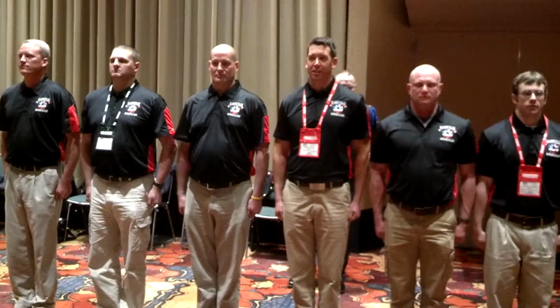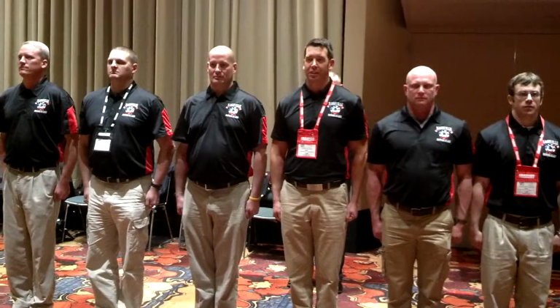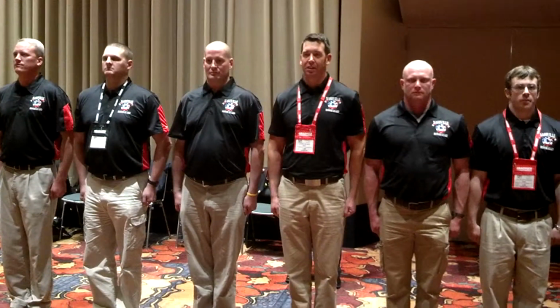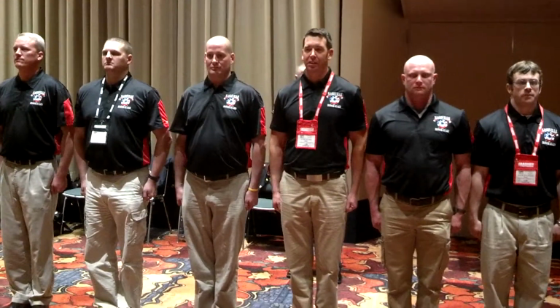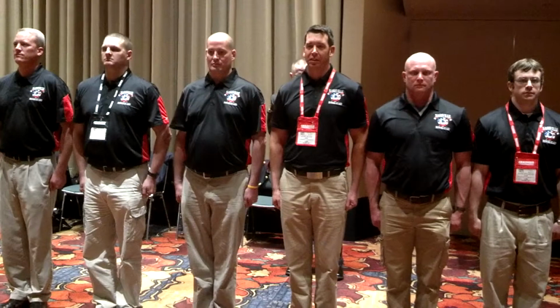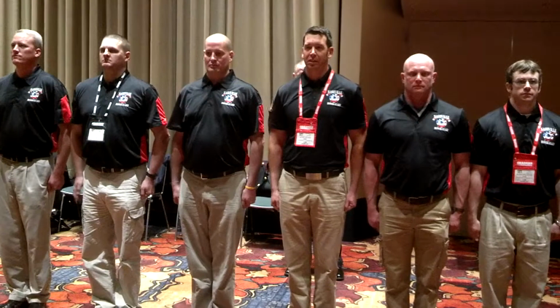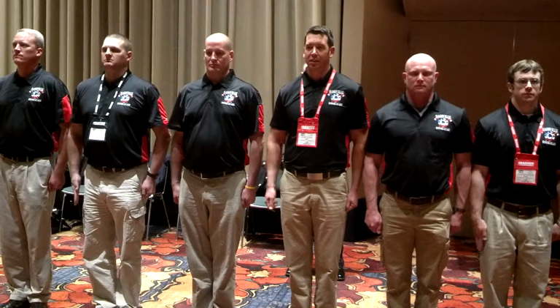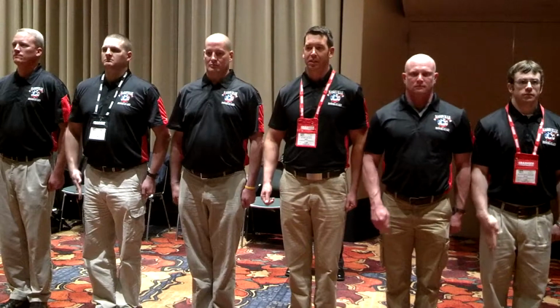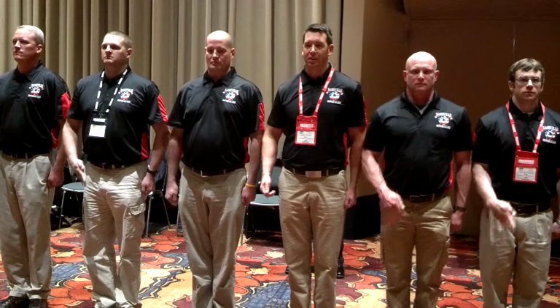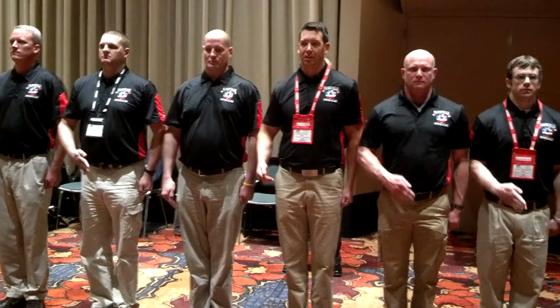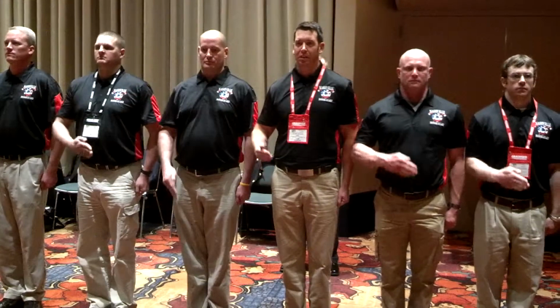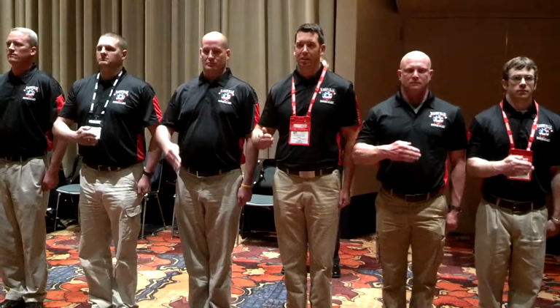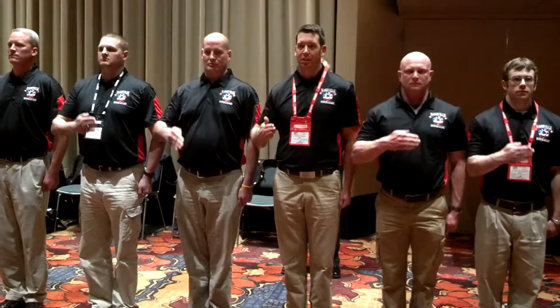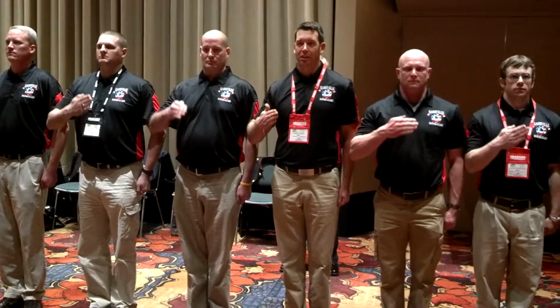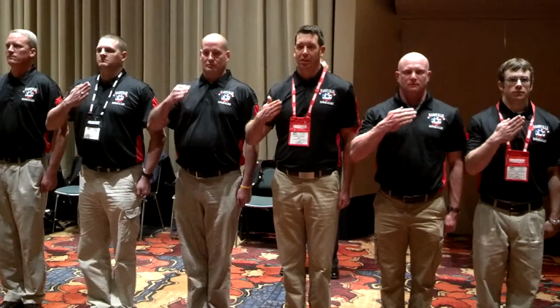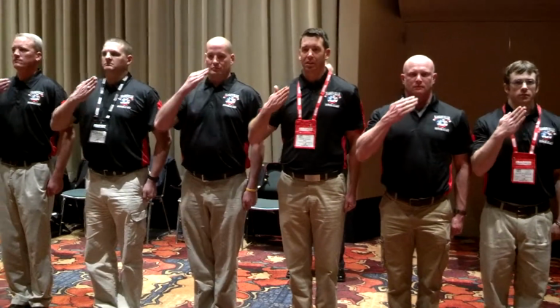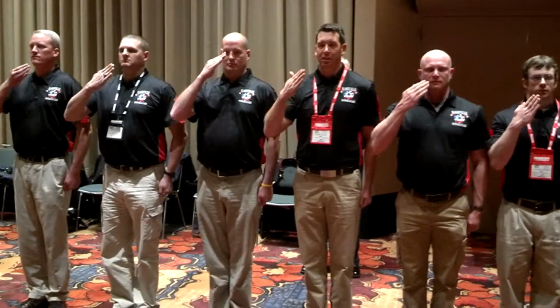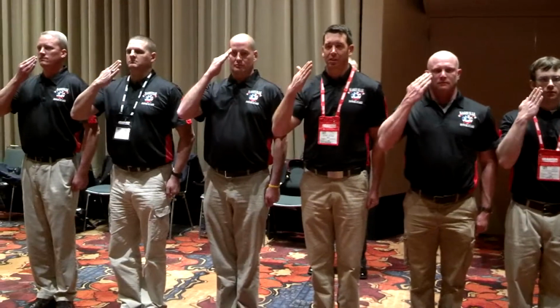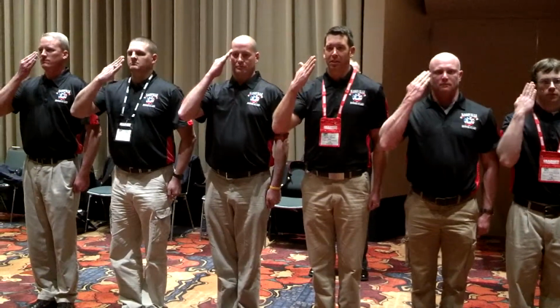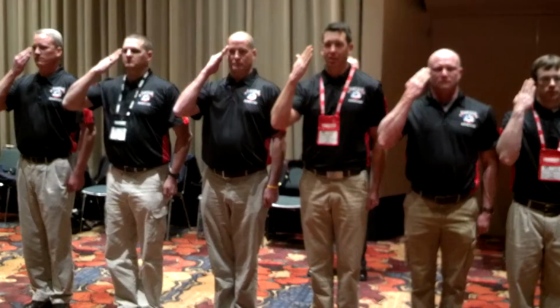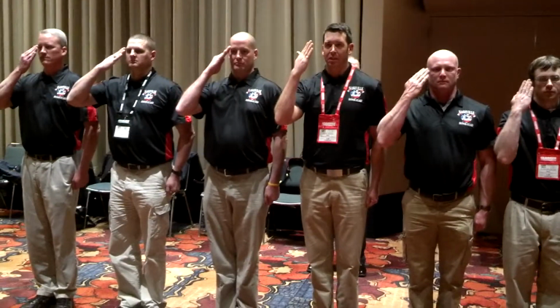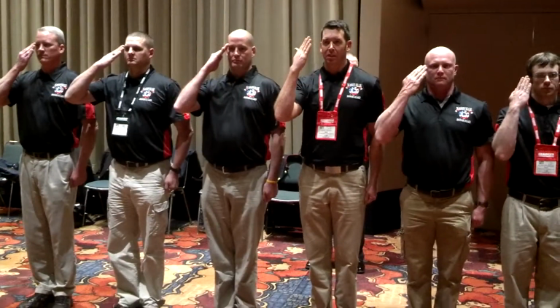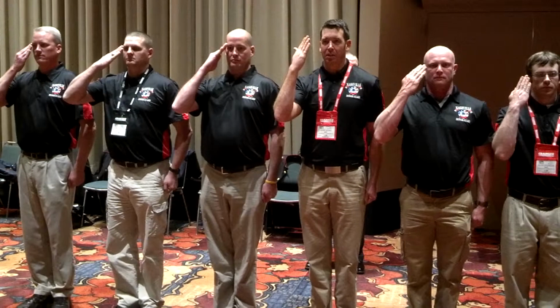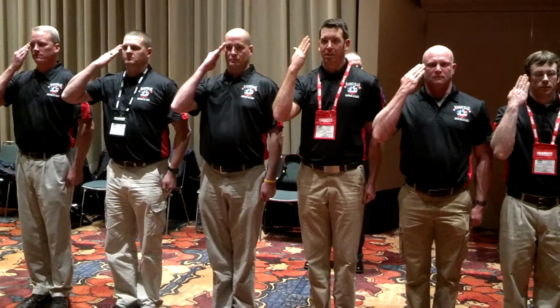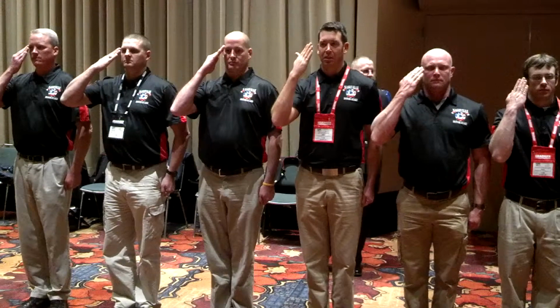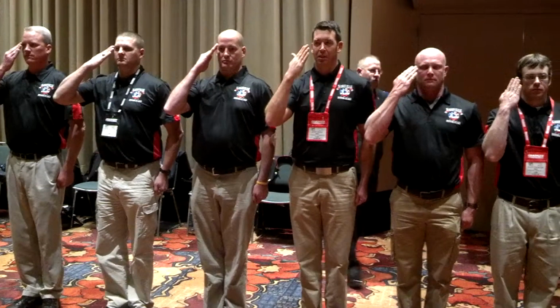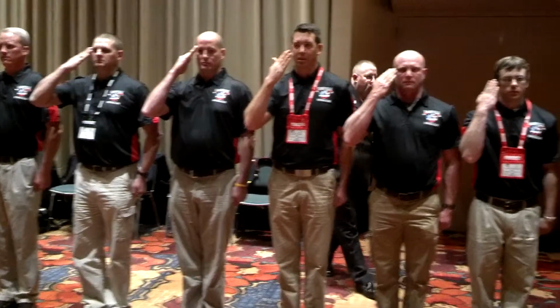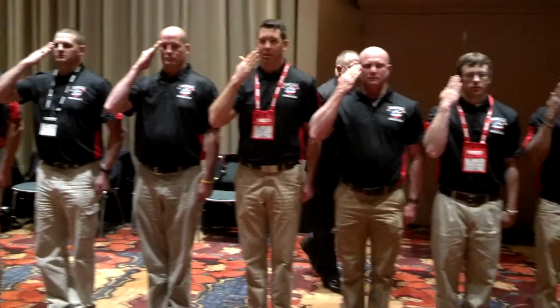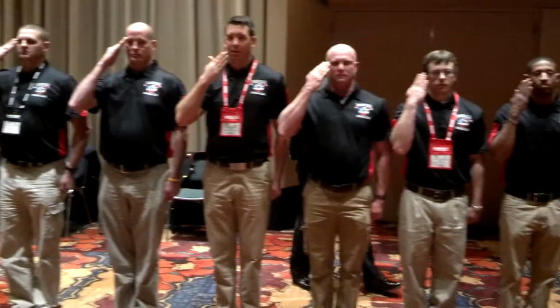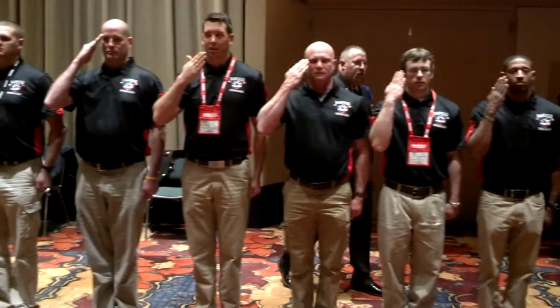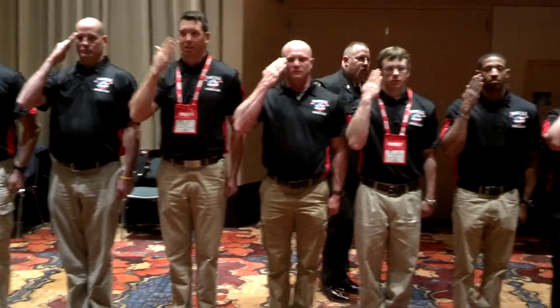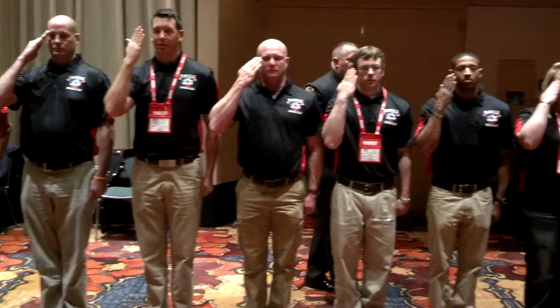Ceremonial, present, arms! 1,001, 1,002, 1,003, 1,004. 1,001, 1,002, 1,003, 1,004.